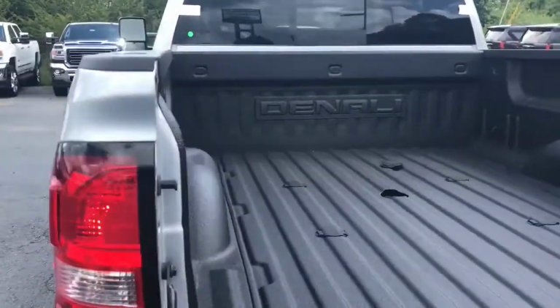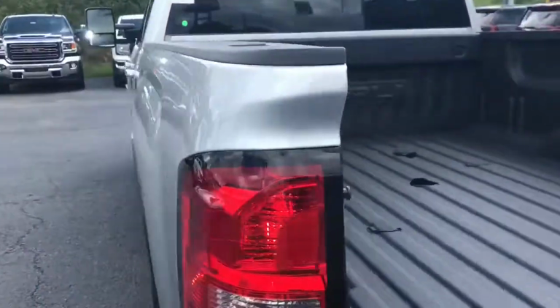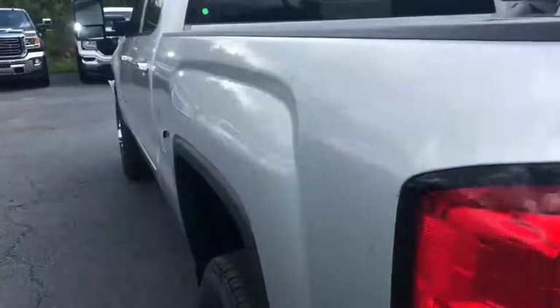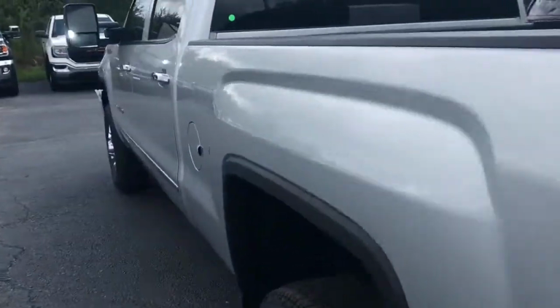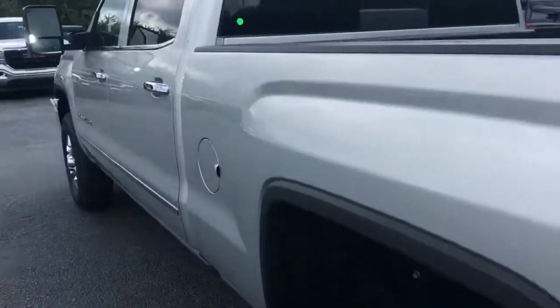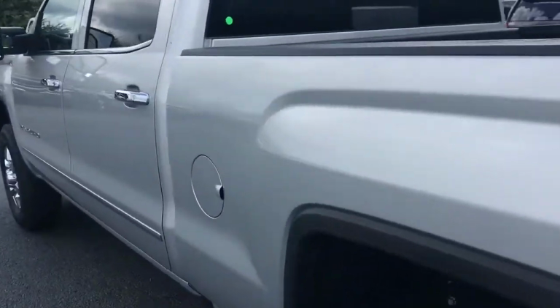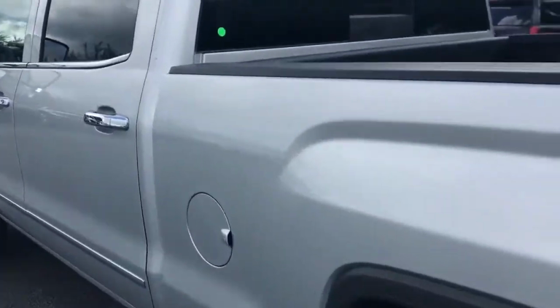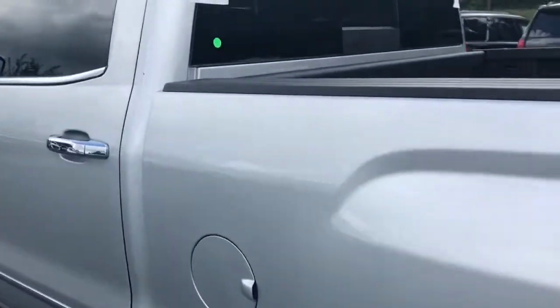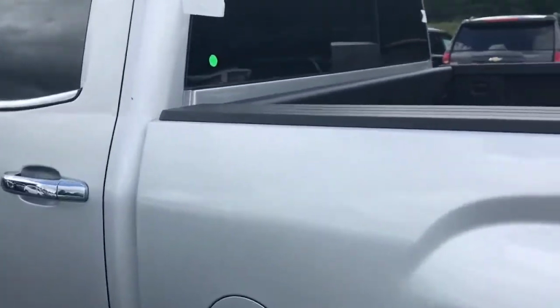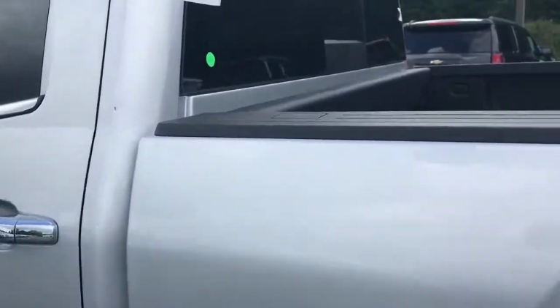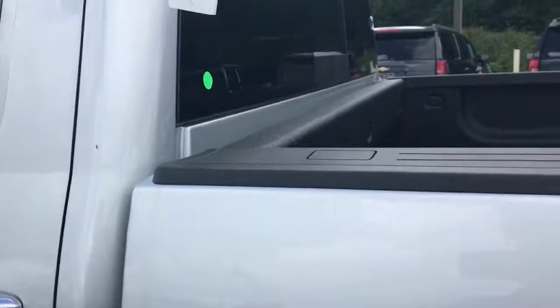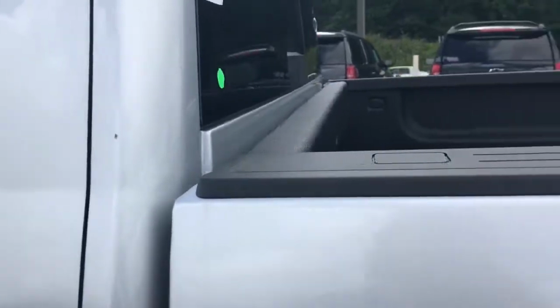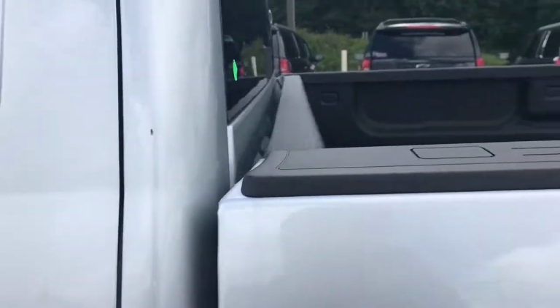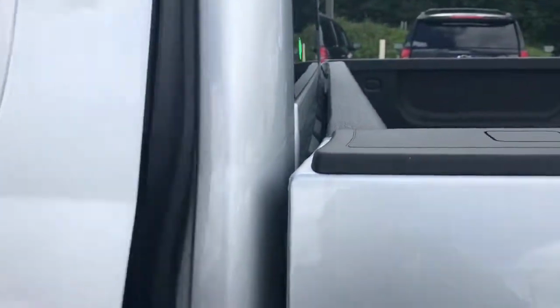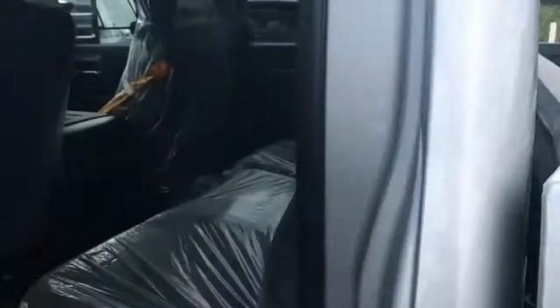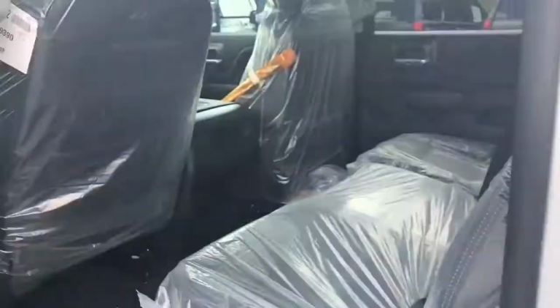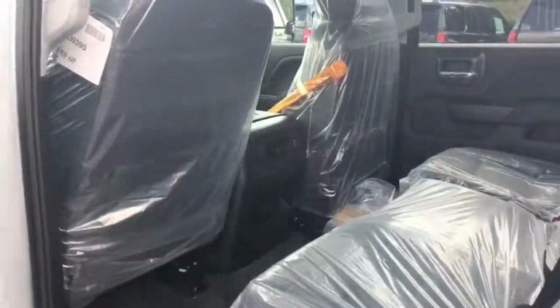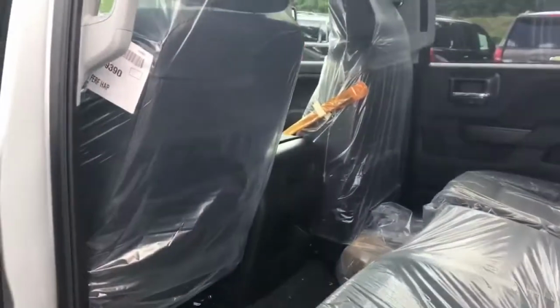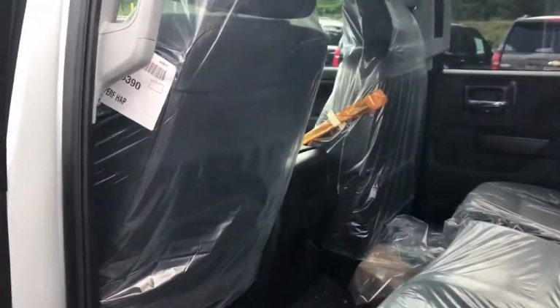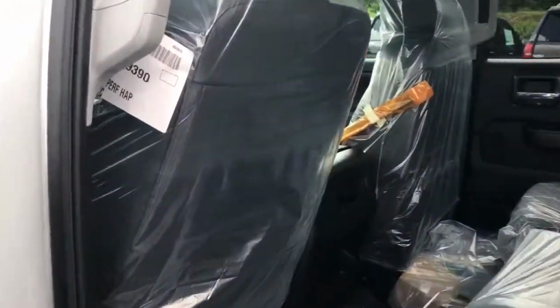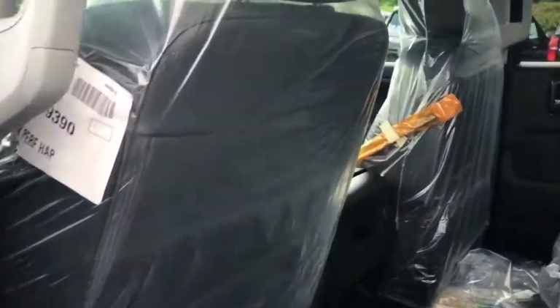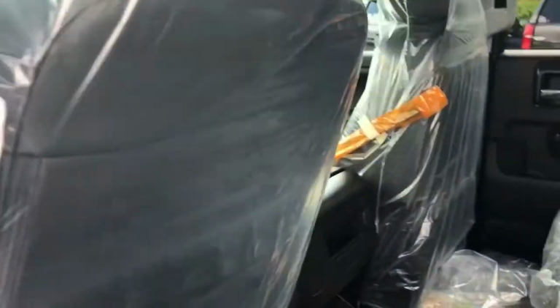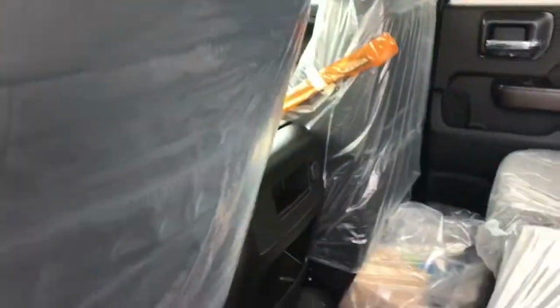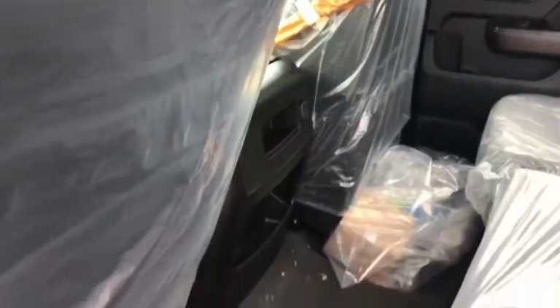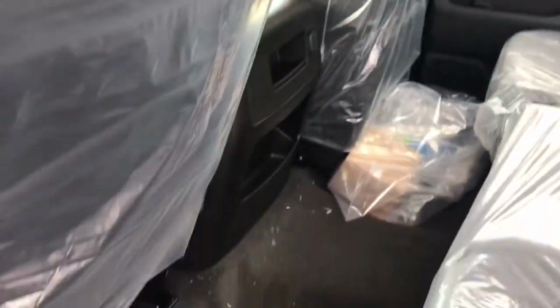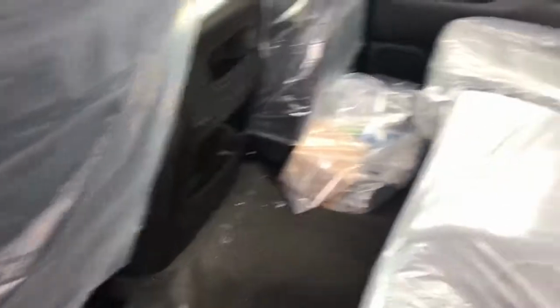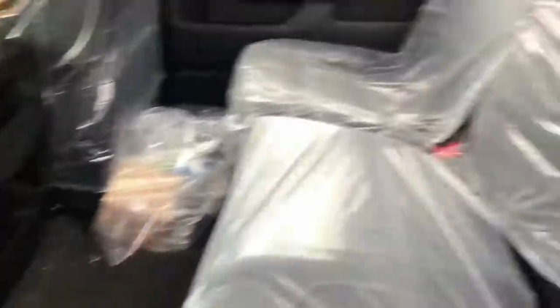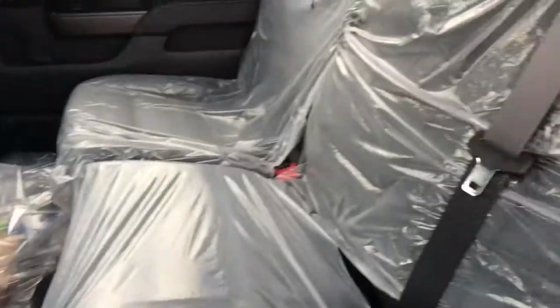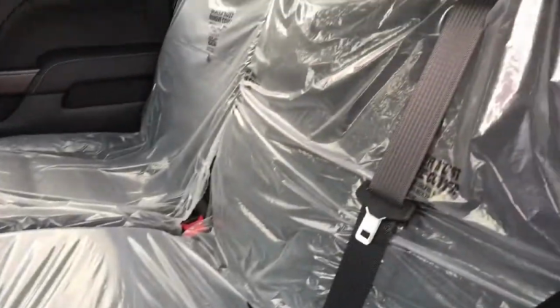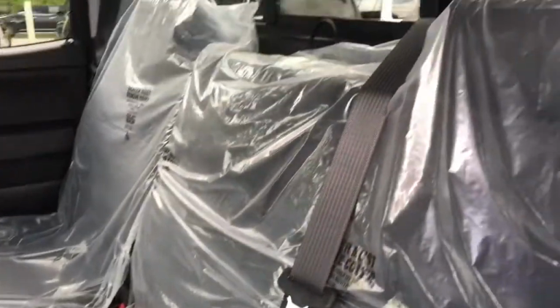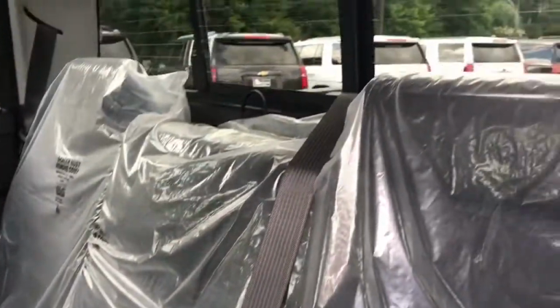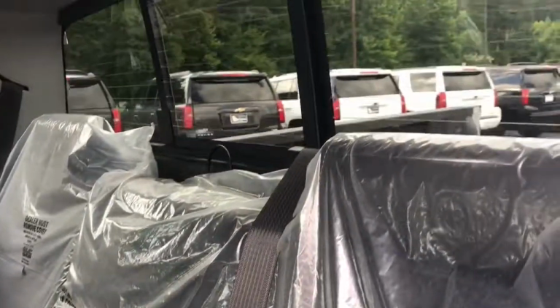This truck was just received from the factory and has not even gone through our service department, so you can see all the packaging from the factory is still intact.